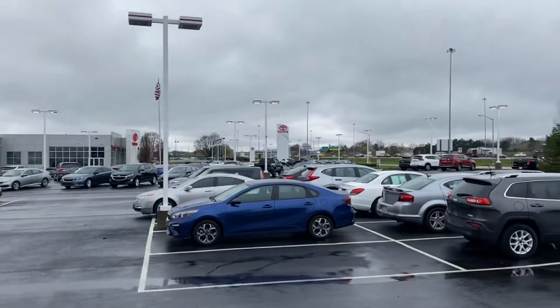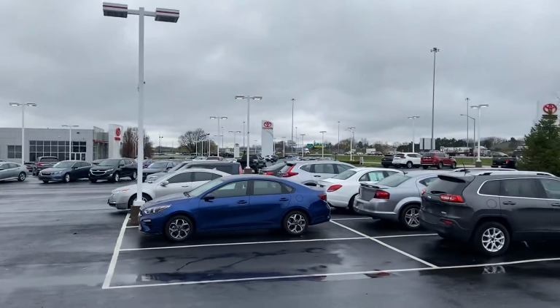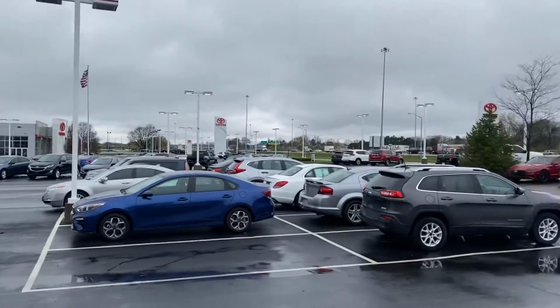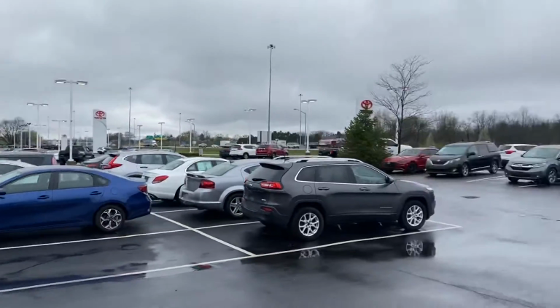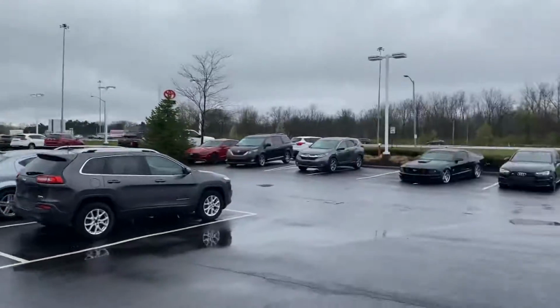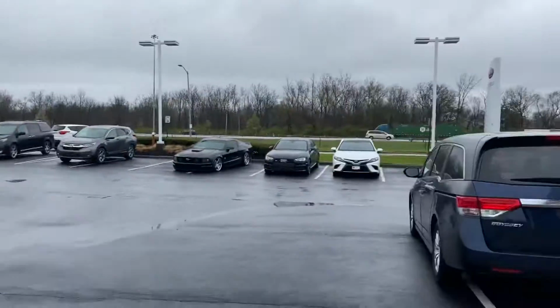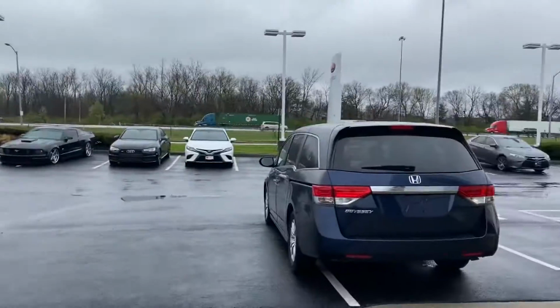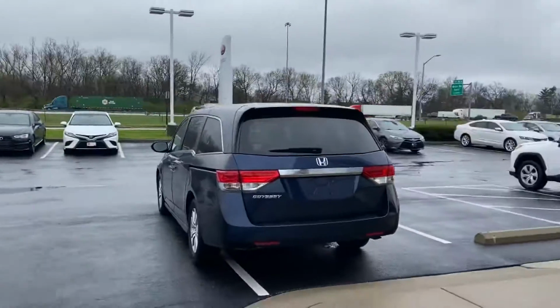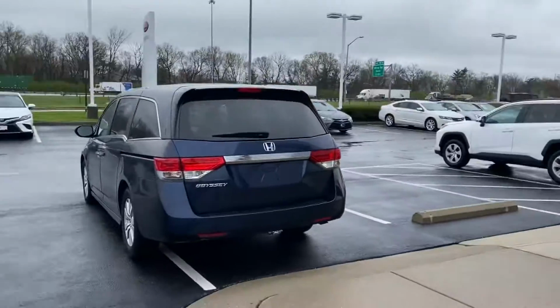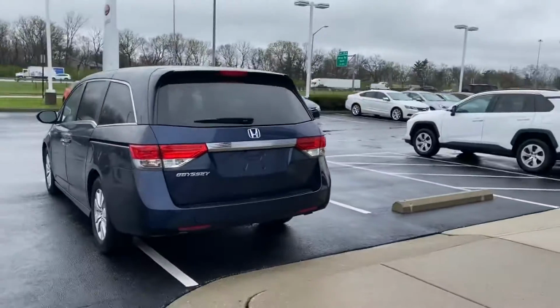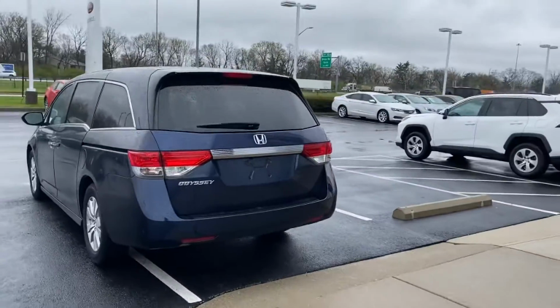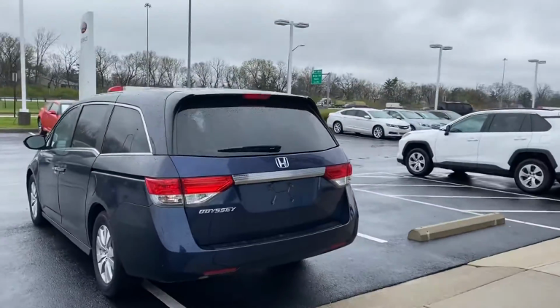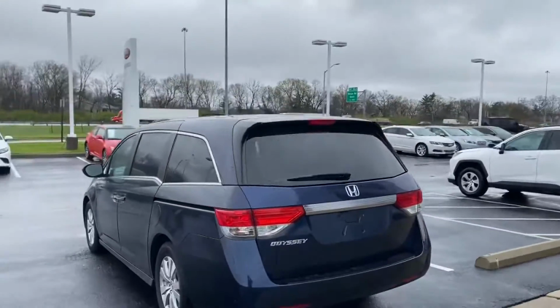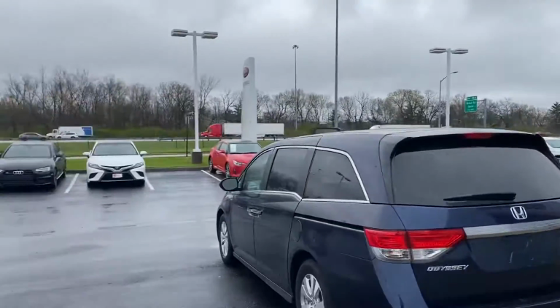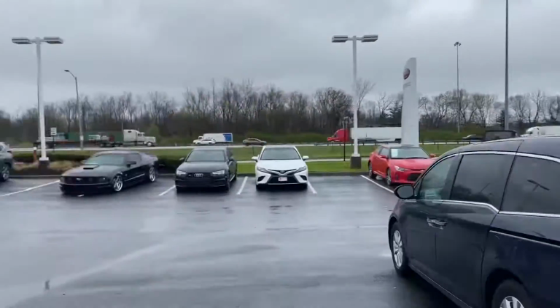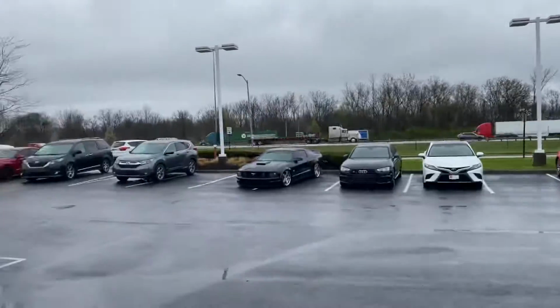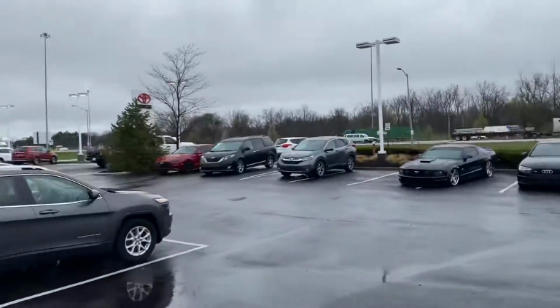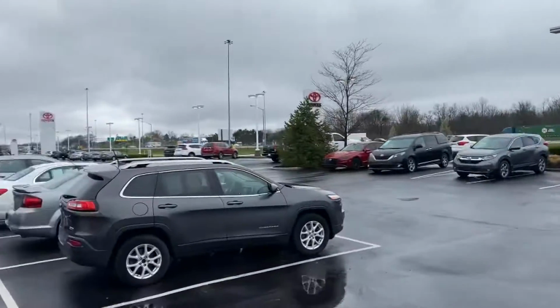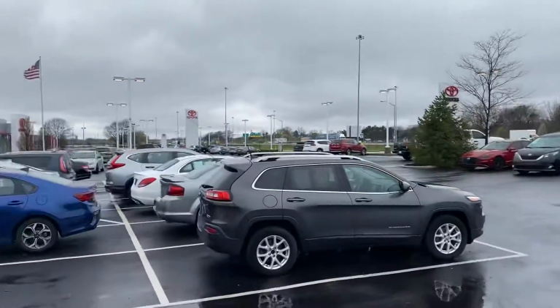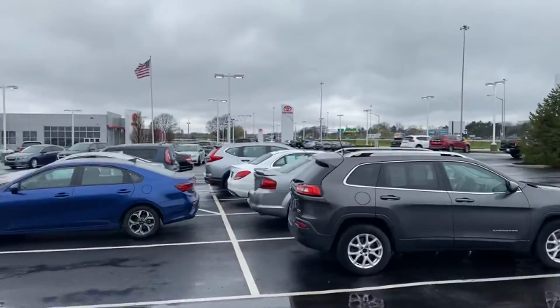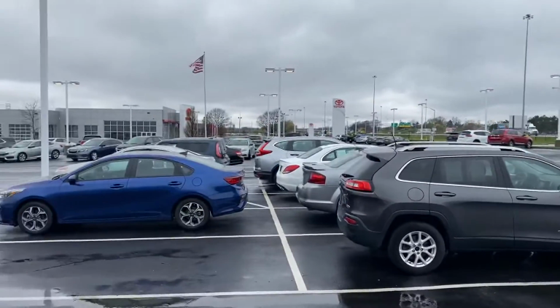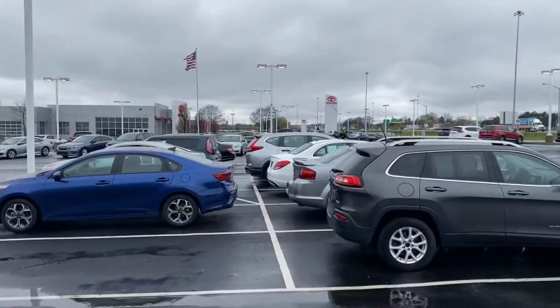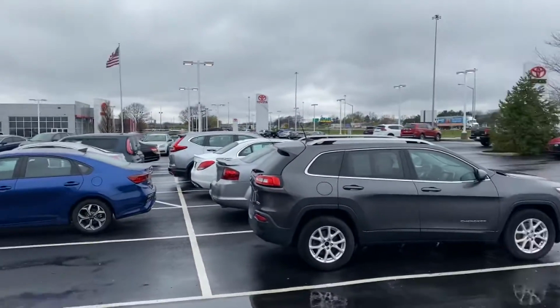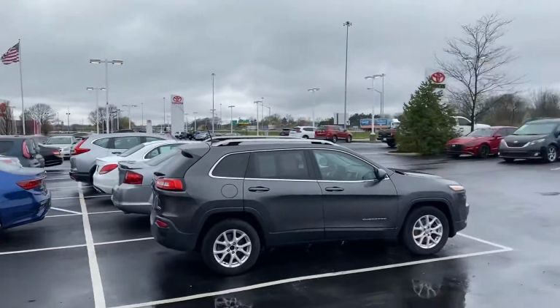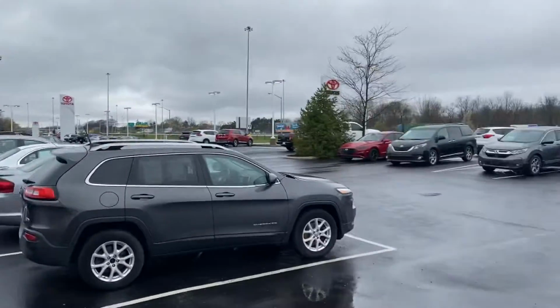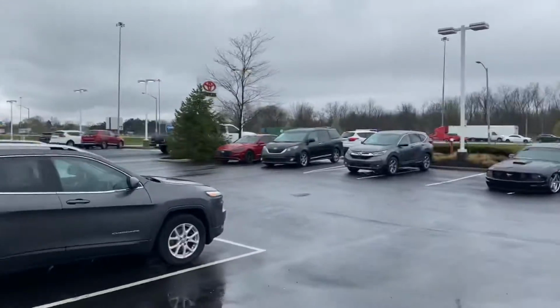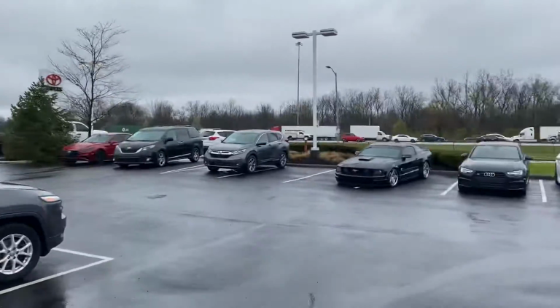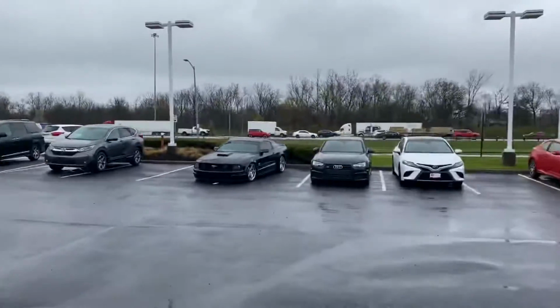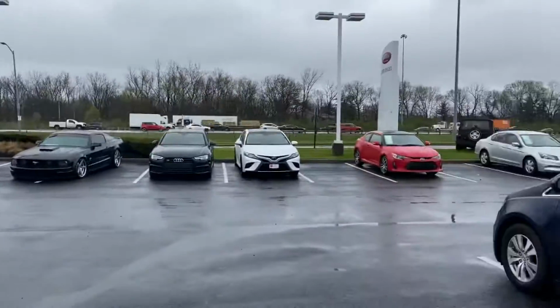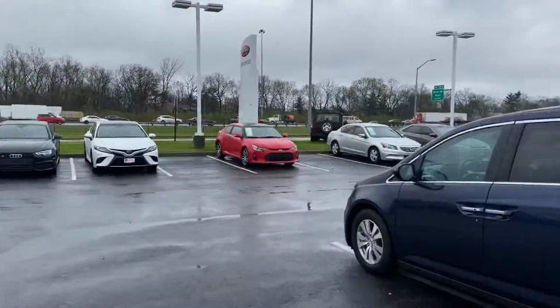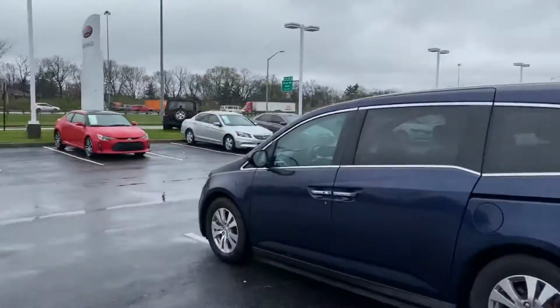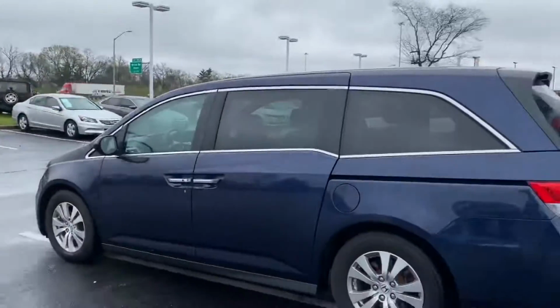Here we go here at Jermaine Toyota. Over 180 pre-owned vehicles to choose from, all makes and models.